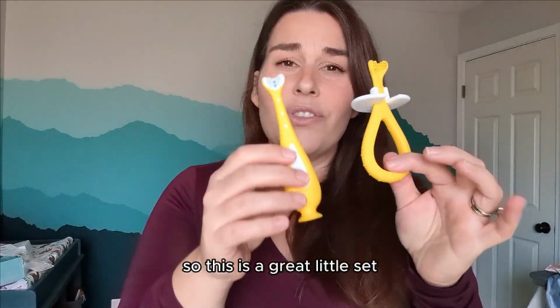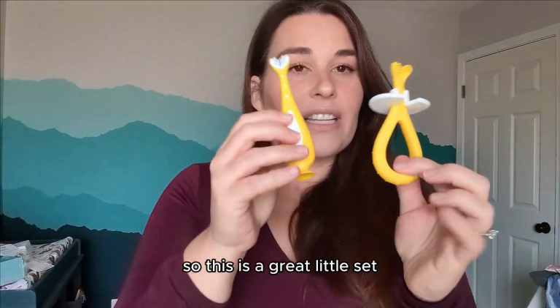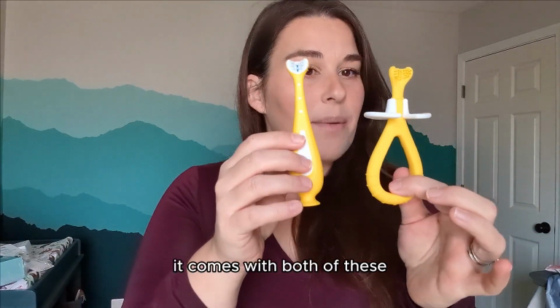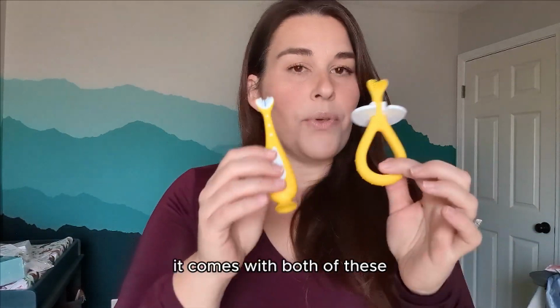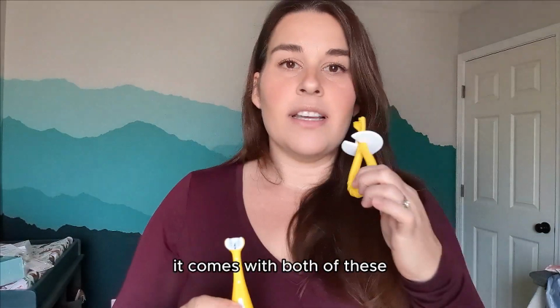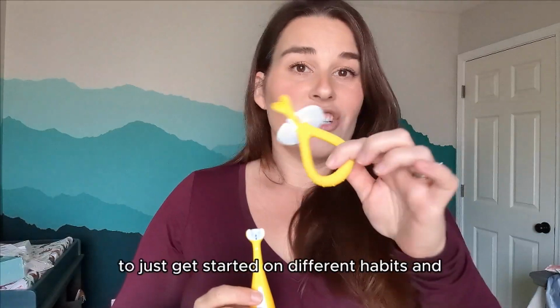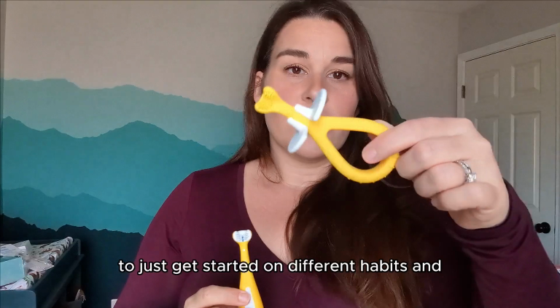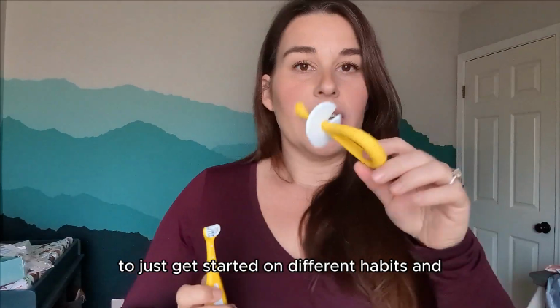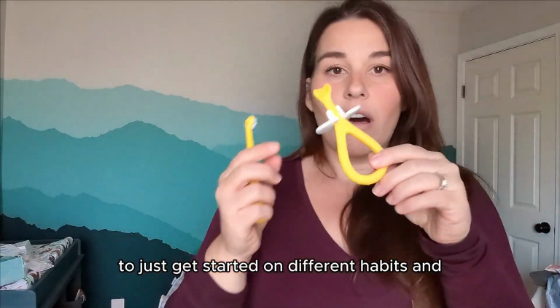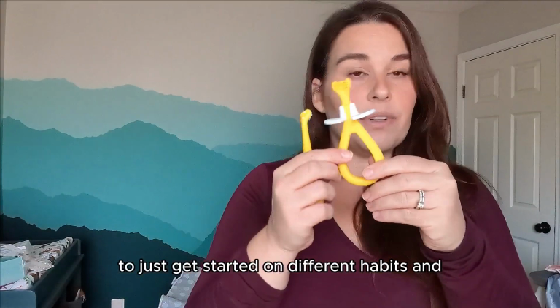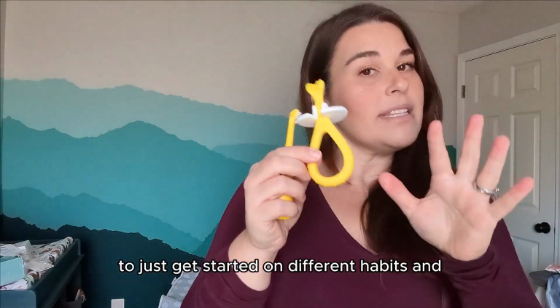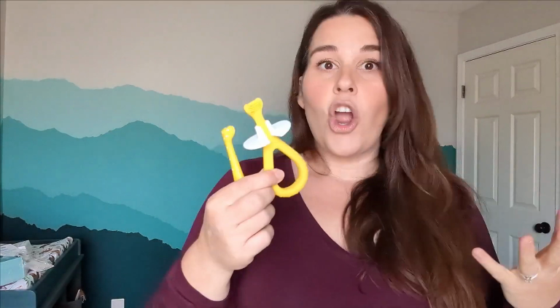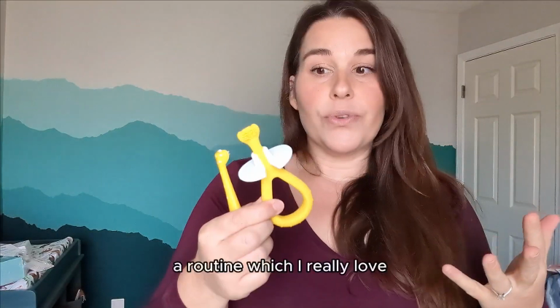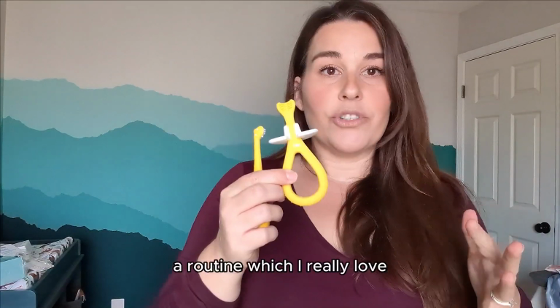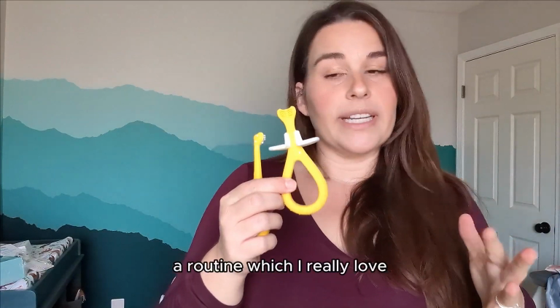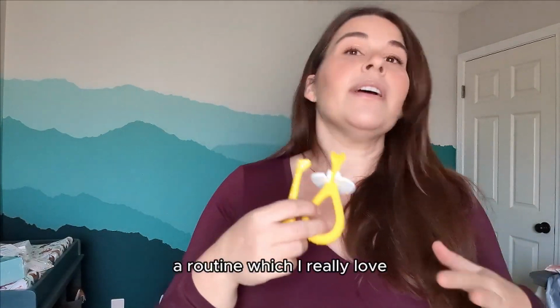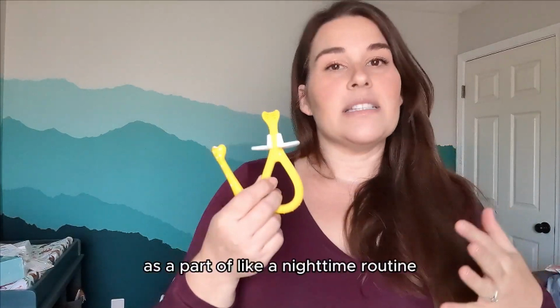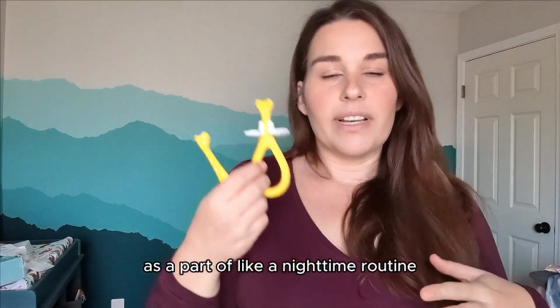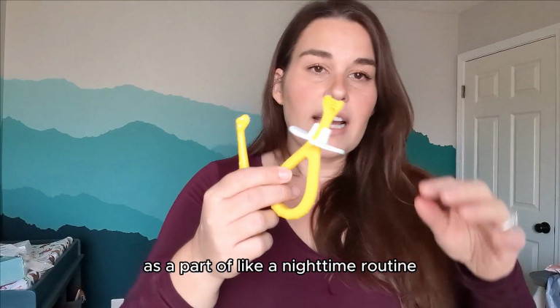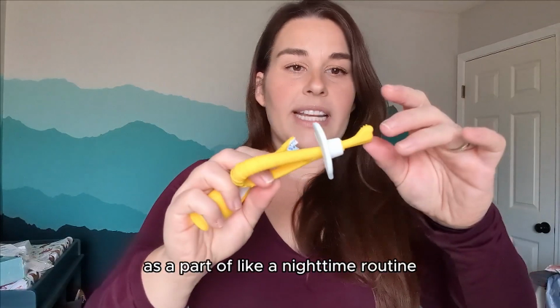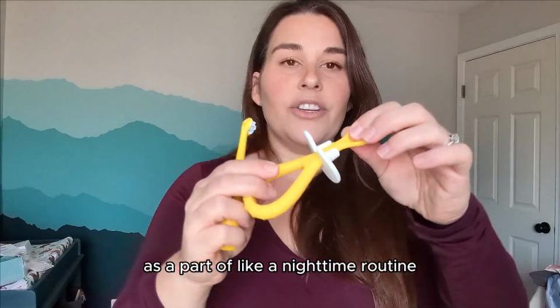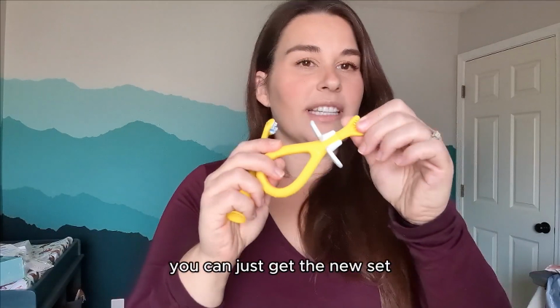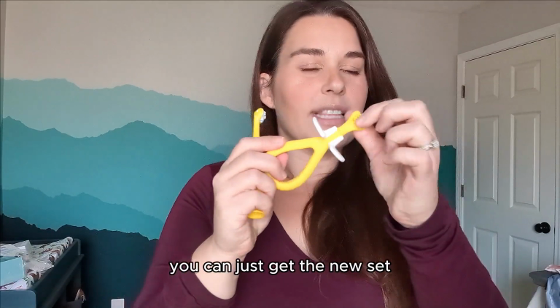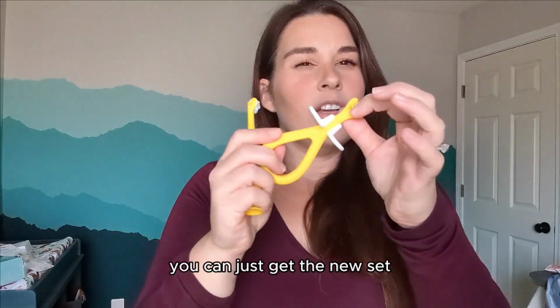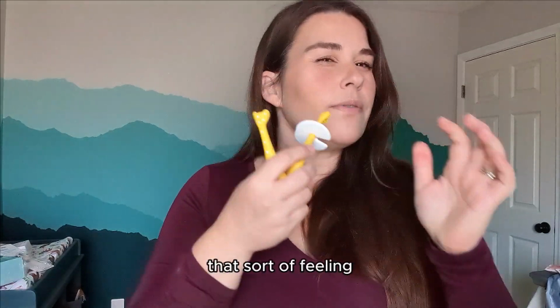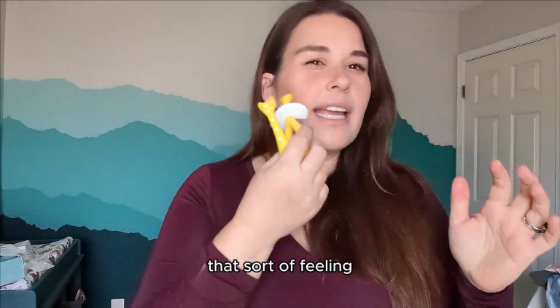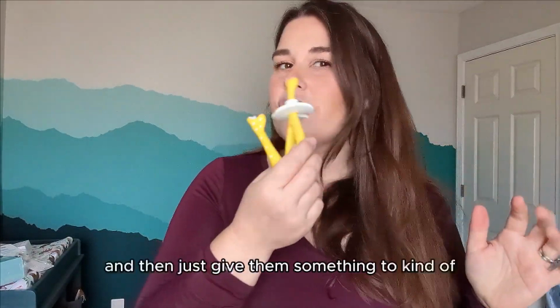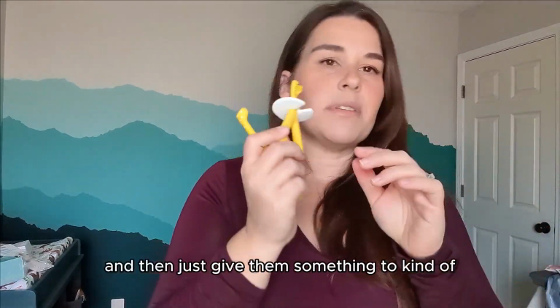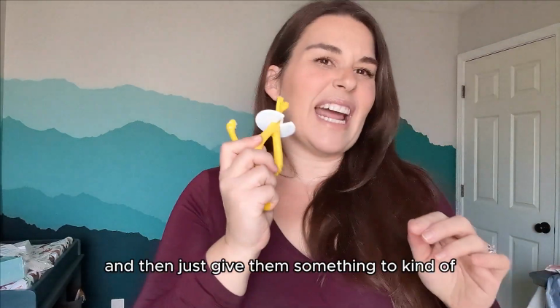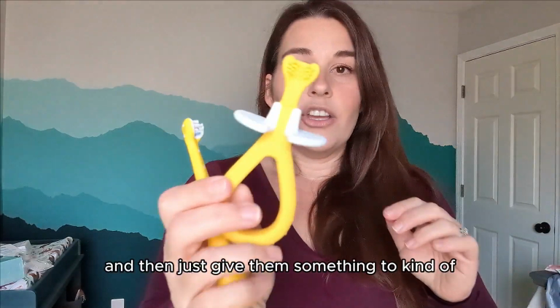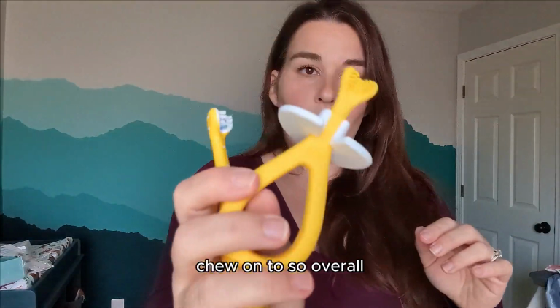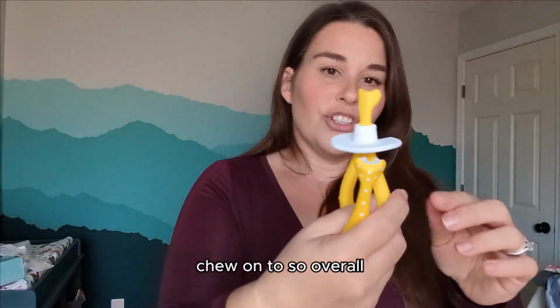So this is a great little set. It comes with both of these to just get started on different habits and a routine, which I really love as part of a nighttime routine. You can just get them used to that feeling and give them something to kind of chew on too.